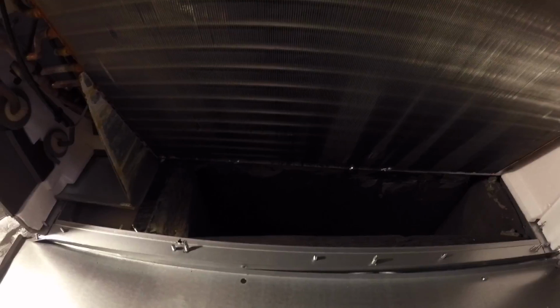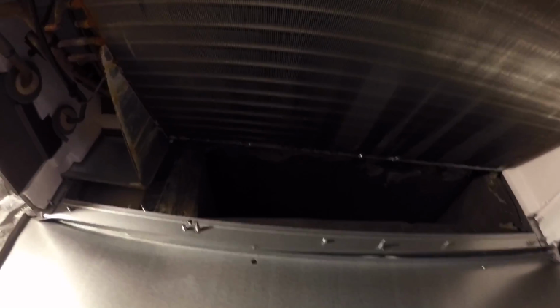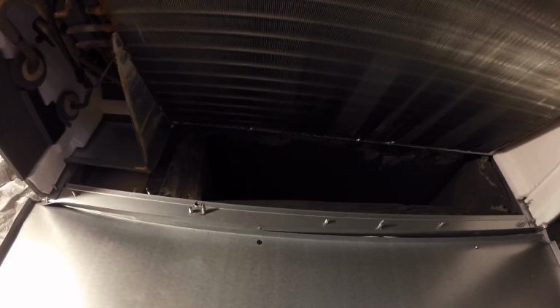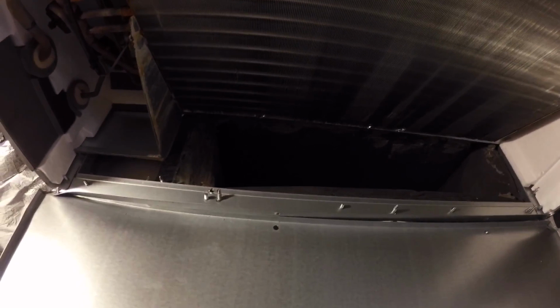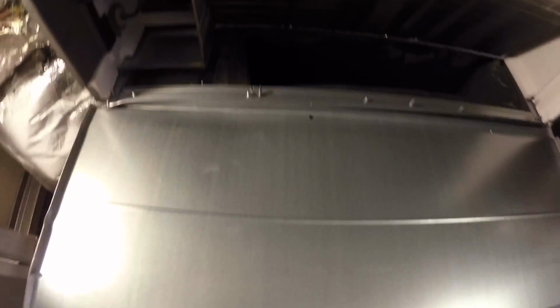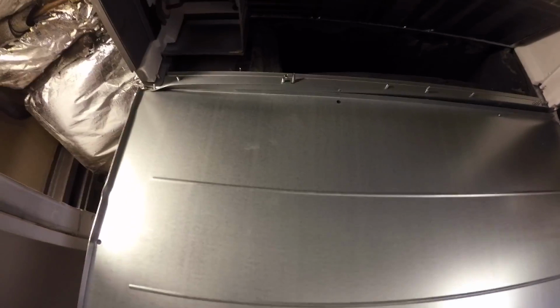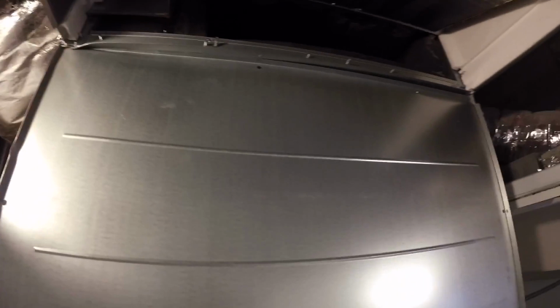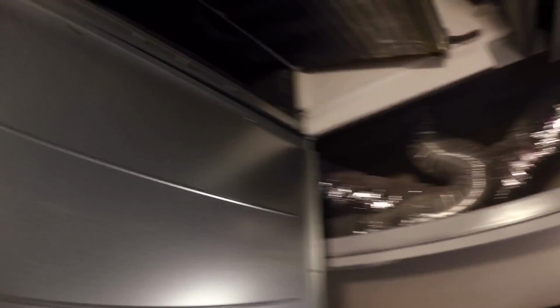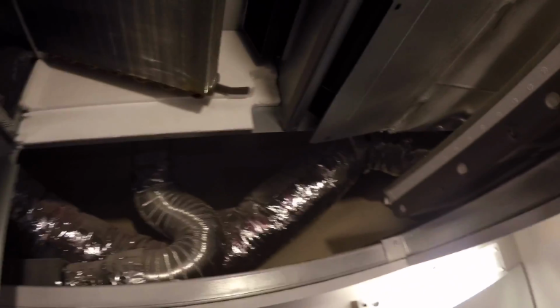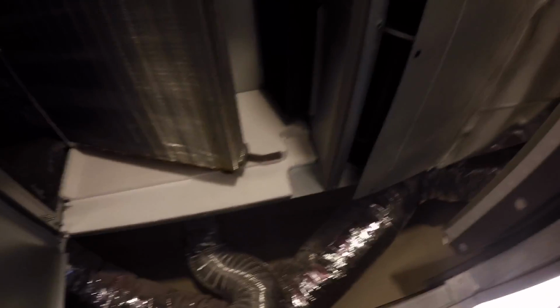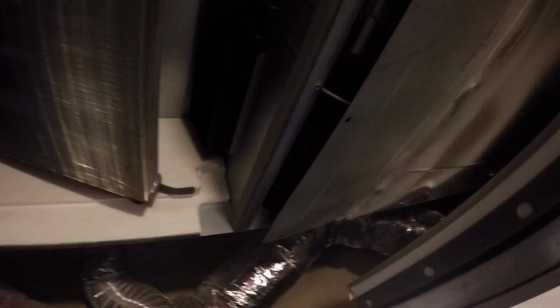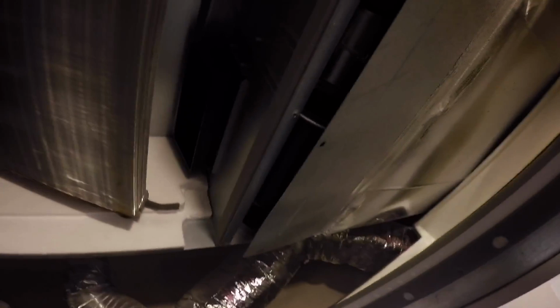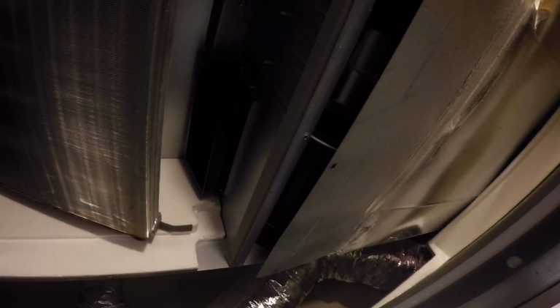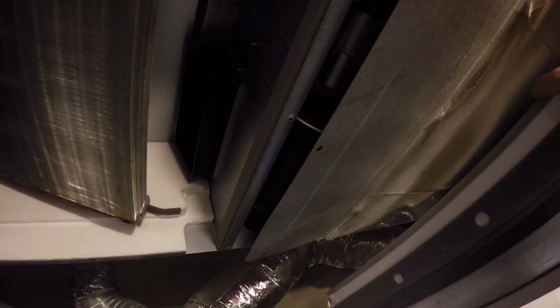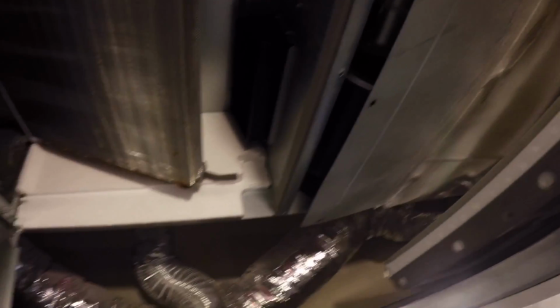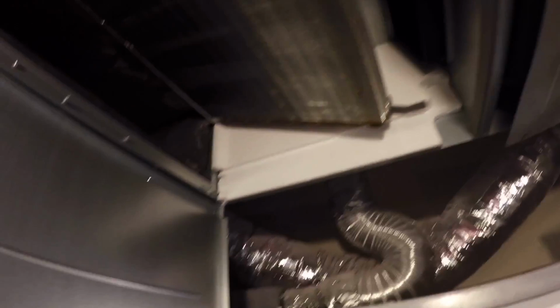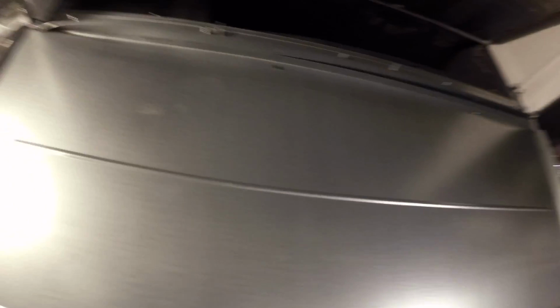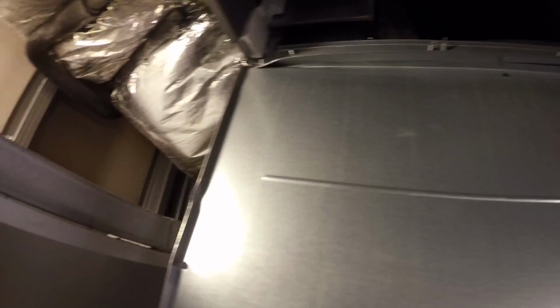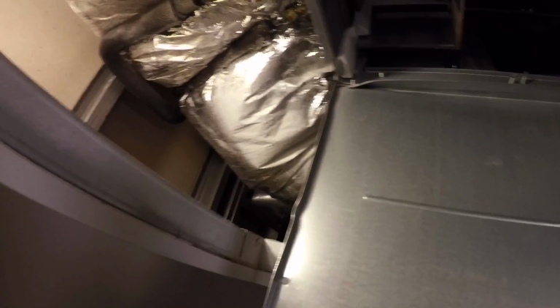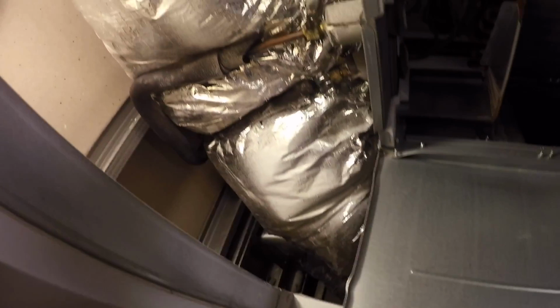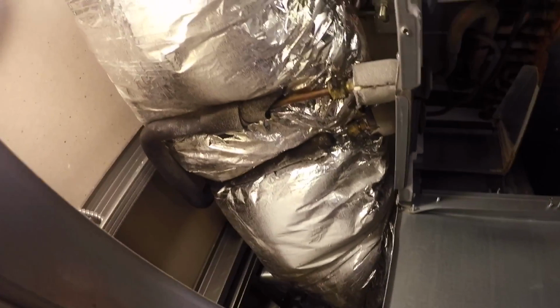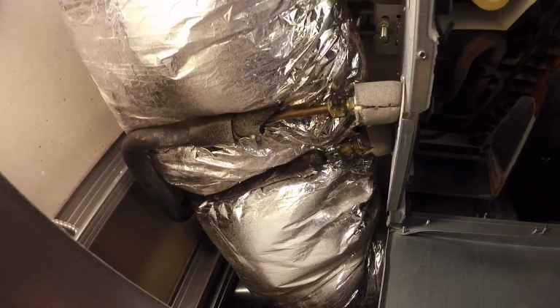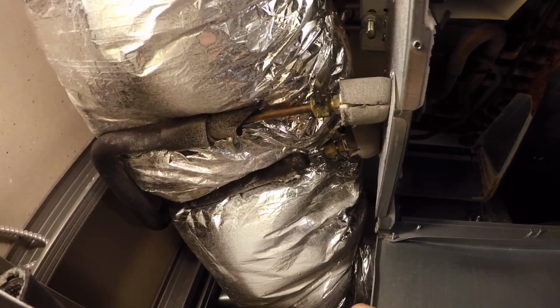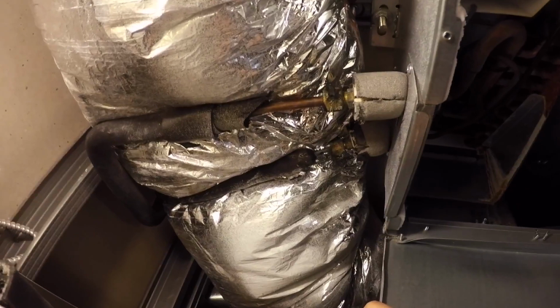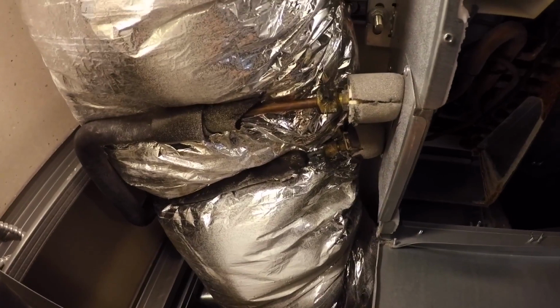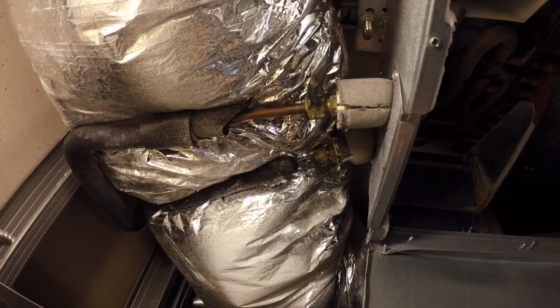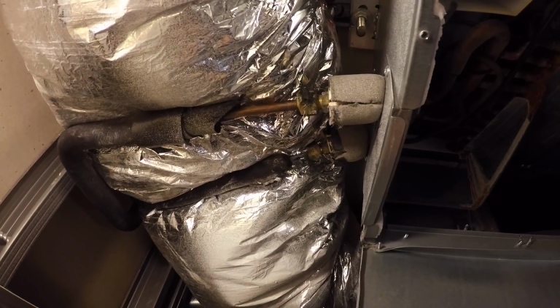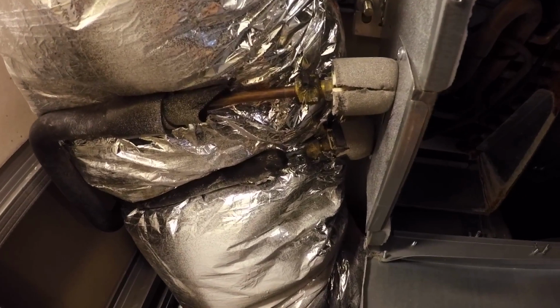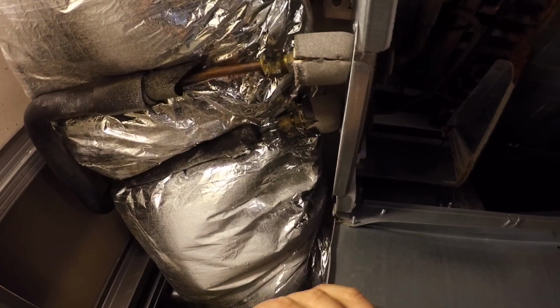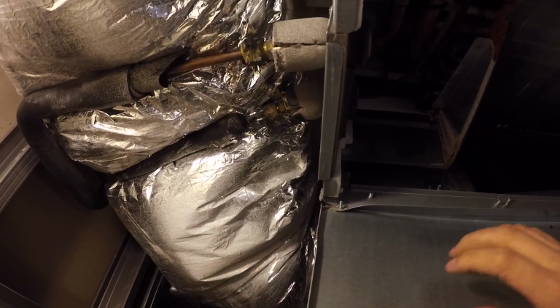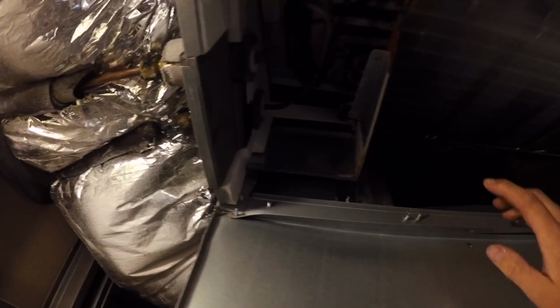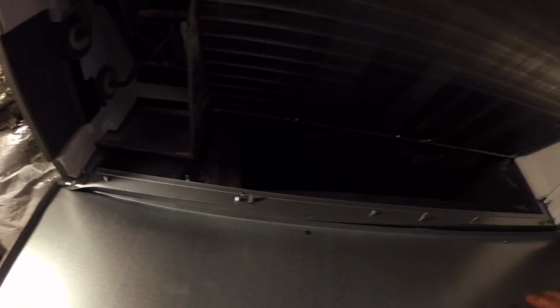We've already got the panel down and the drain pan pulled out, so we're going to loosen our flares here, take those apart, and pull the screws out.